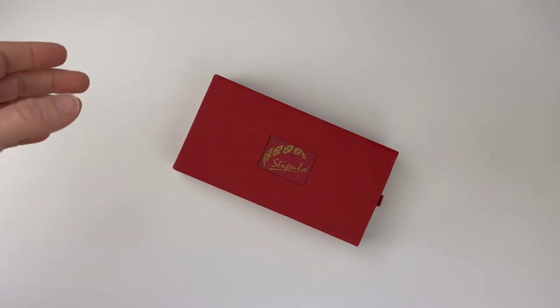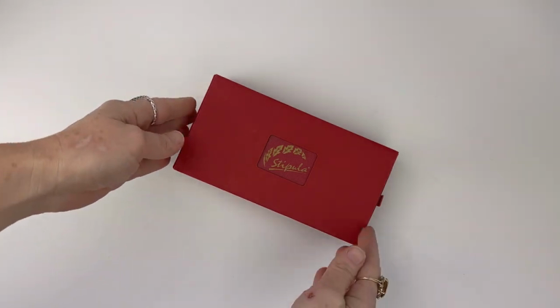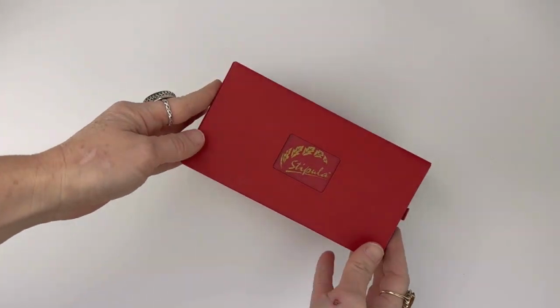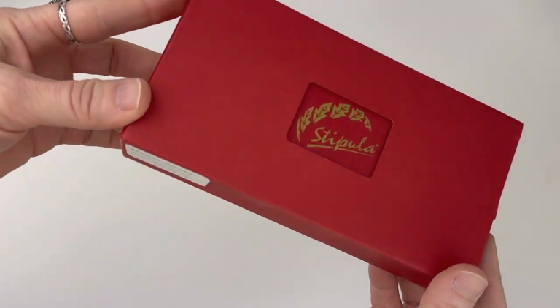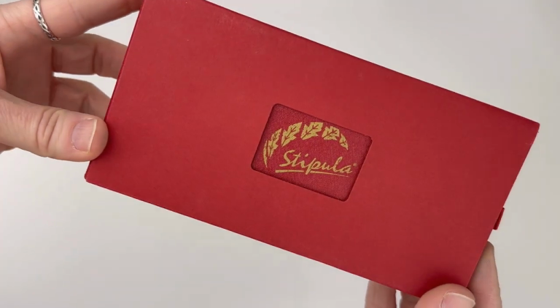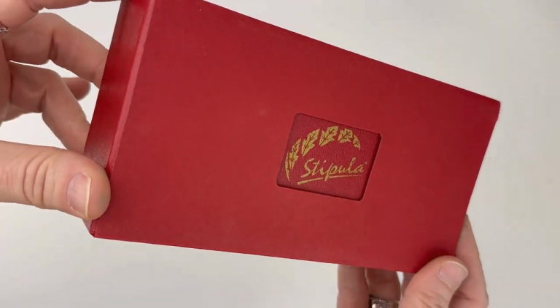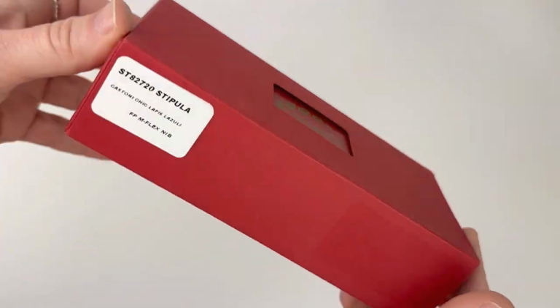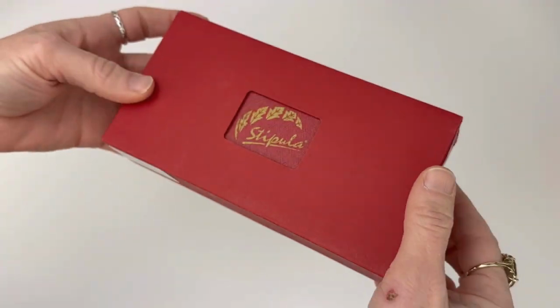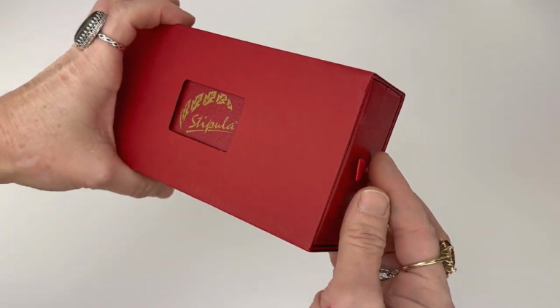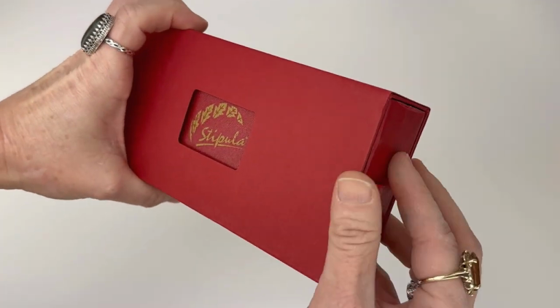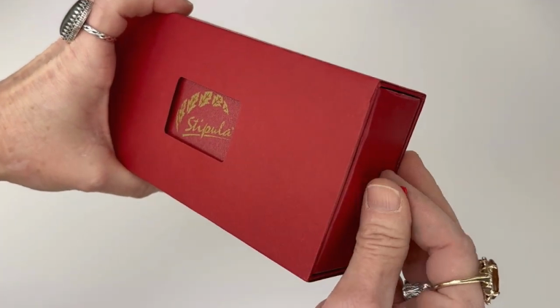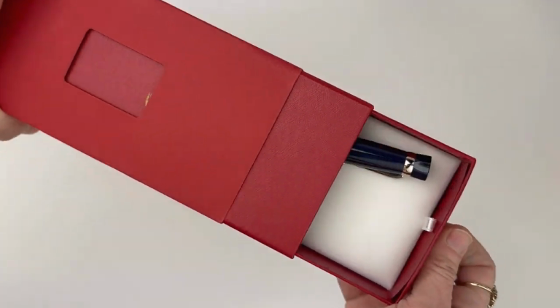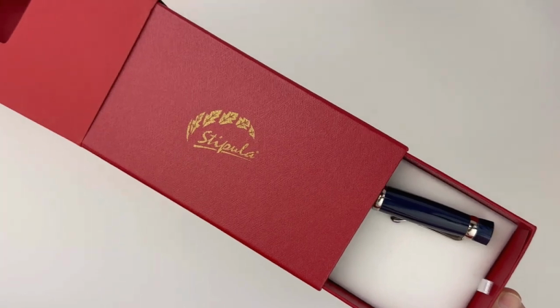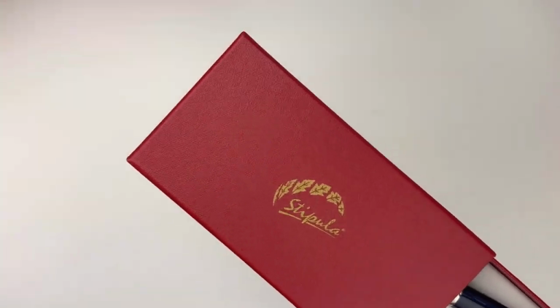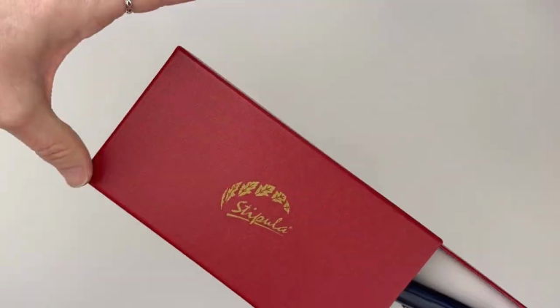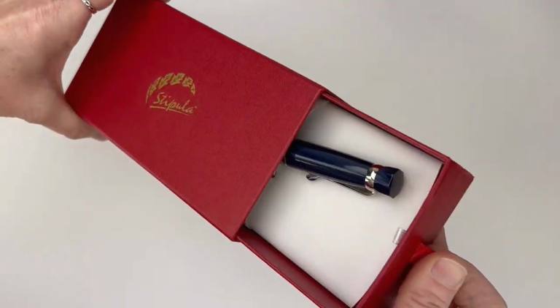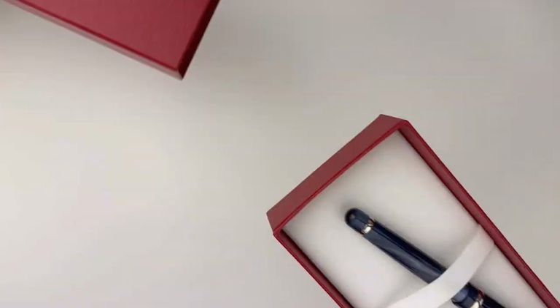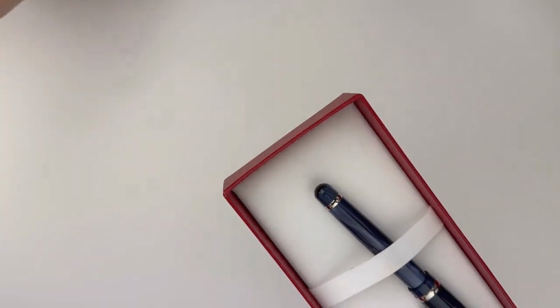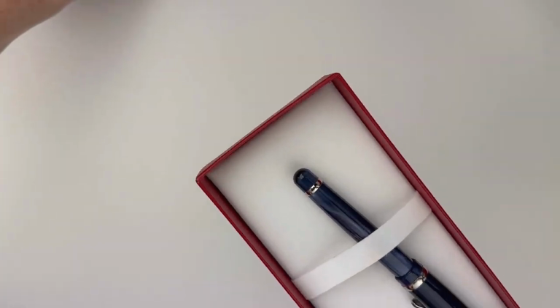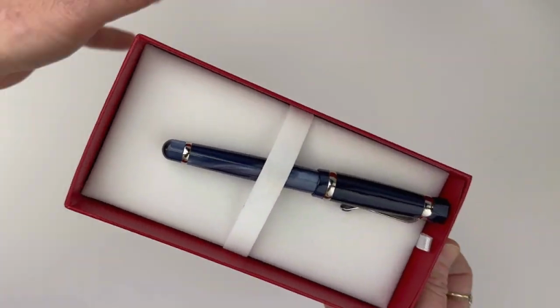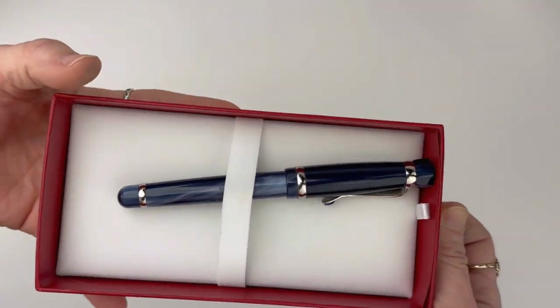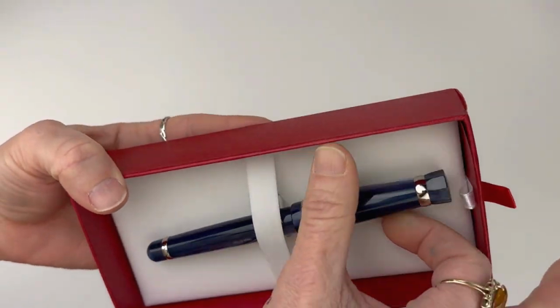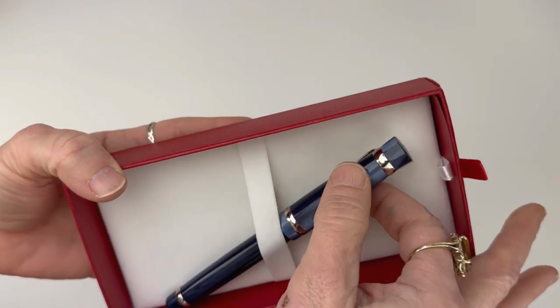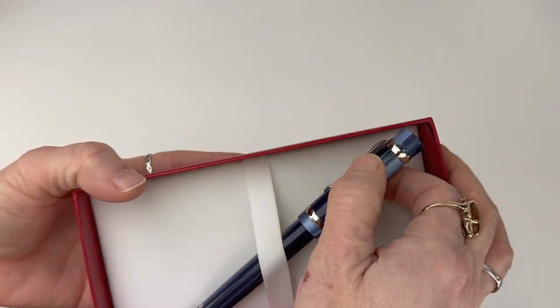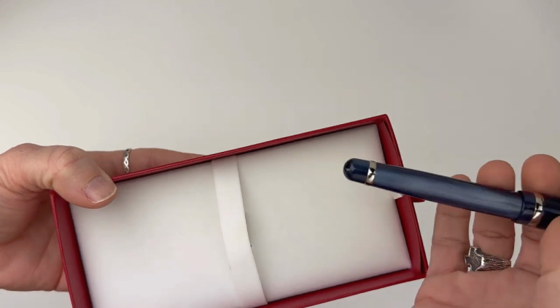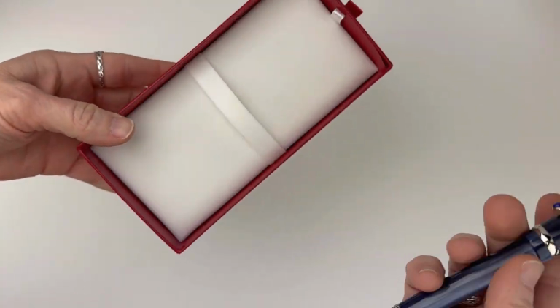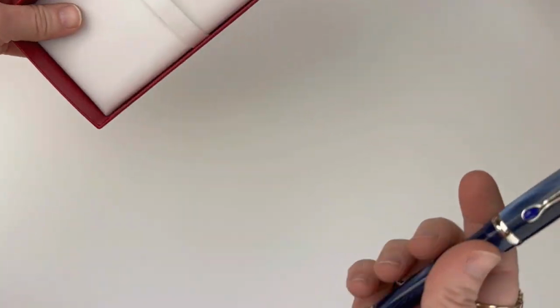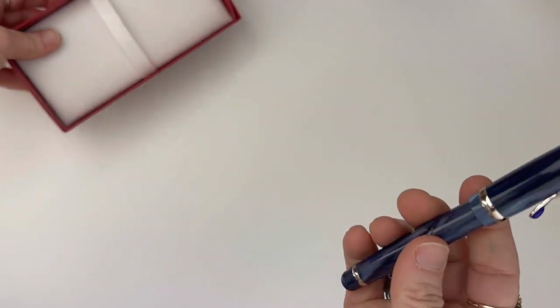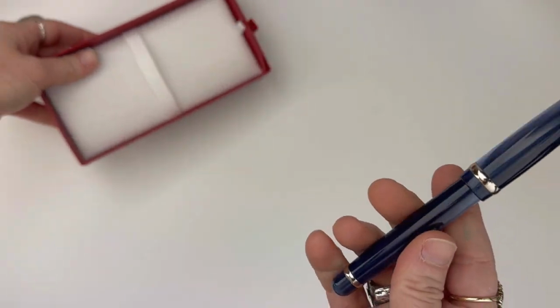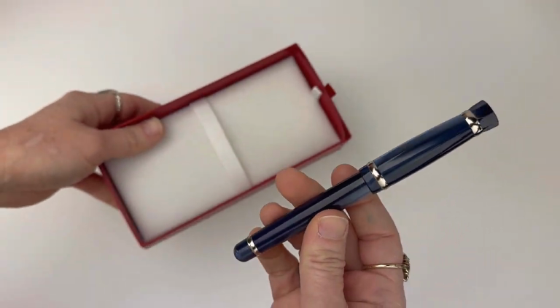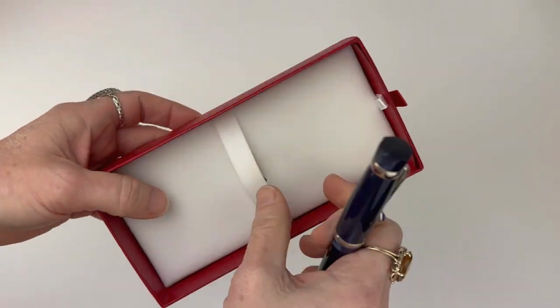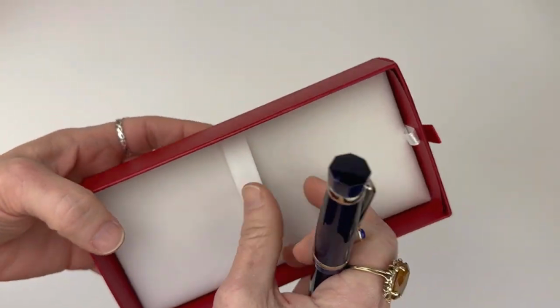Hi there! Today we have a fountain pen unboxing for you. This is the Stipula Castoni Chic Fountain Pen, and you have the red and gold packaging from Stipula. The sleeve you just pull off, and inside is another red box.